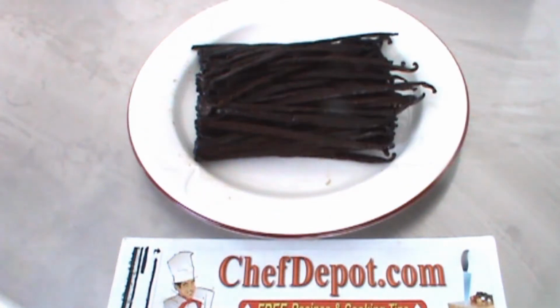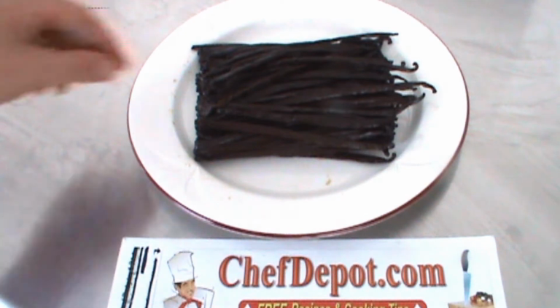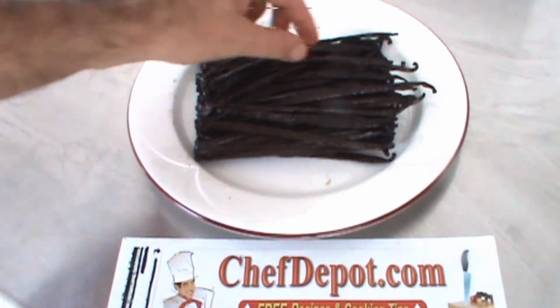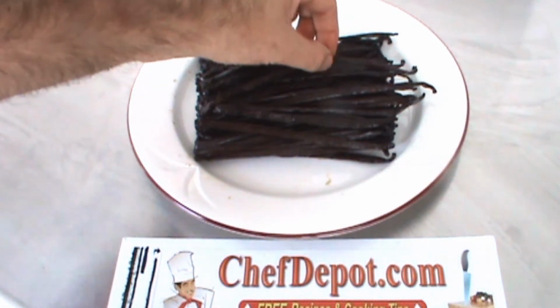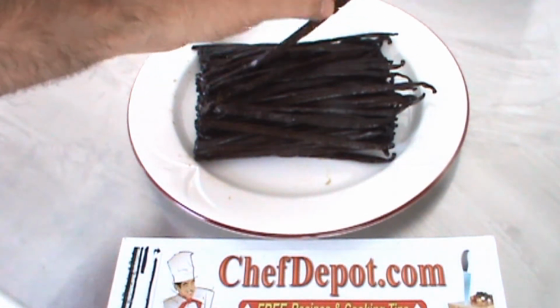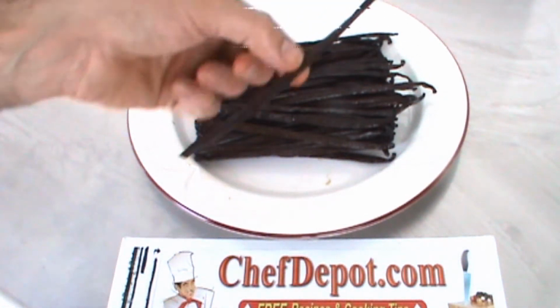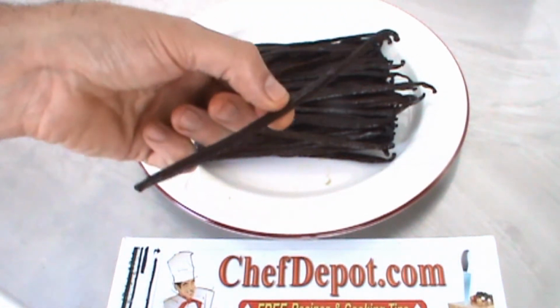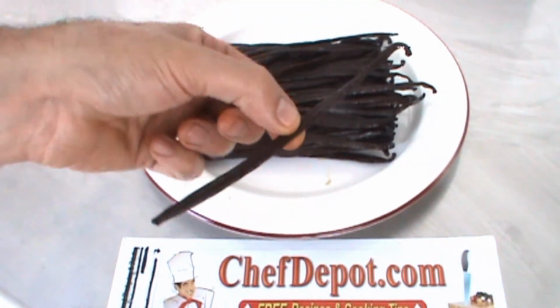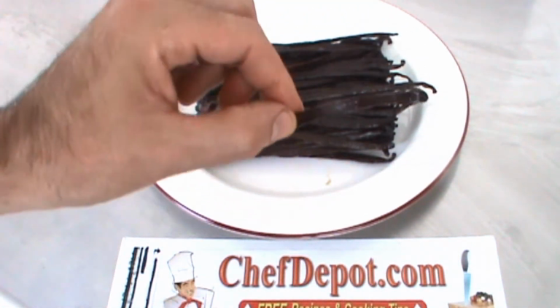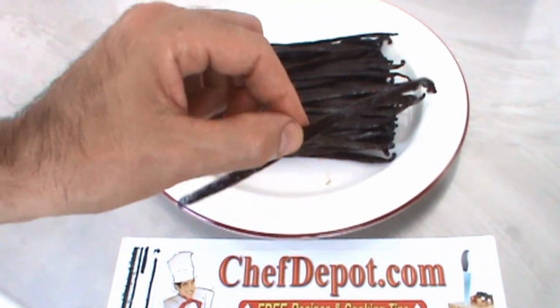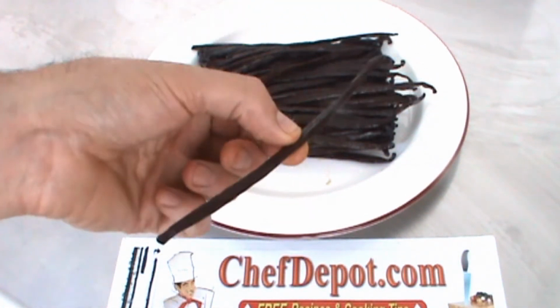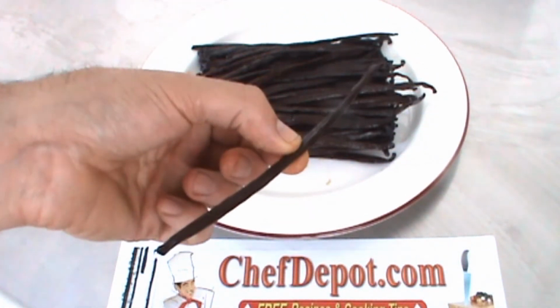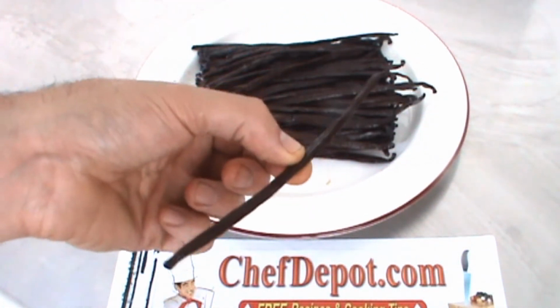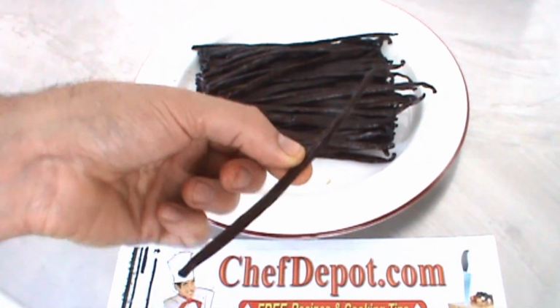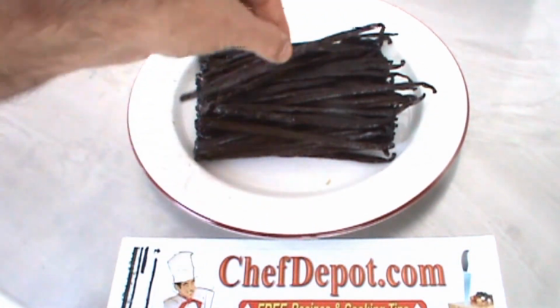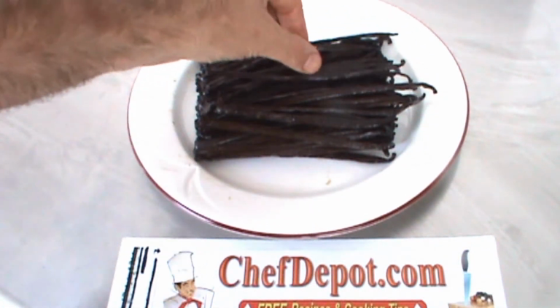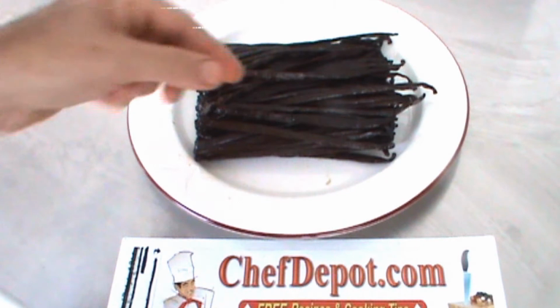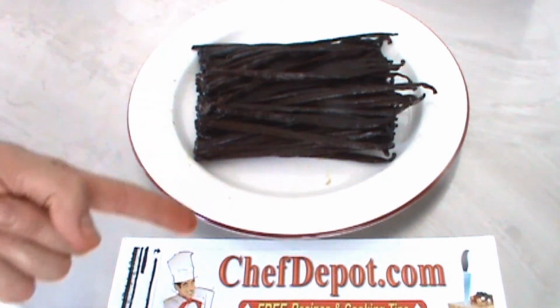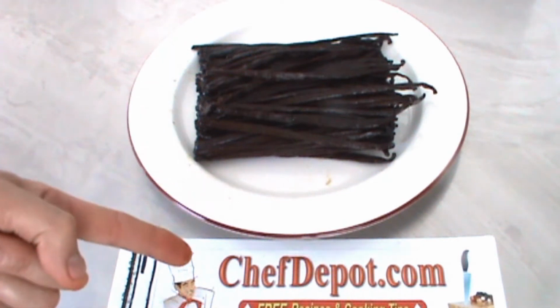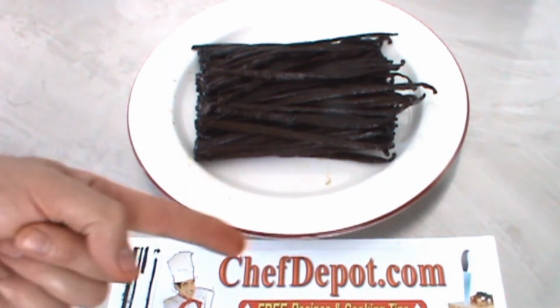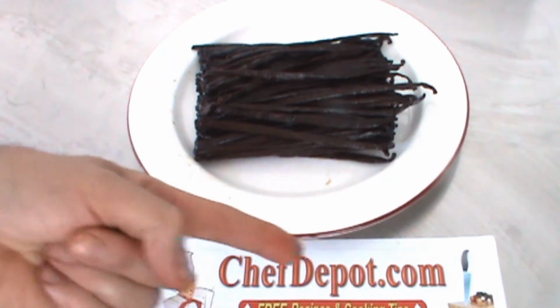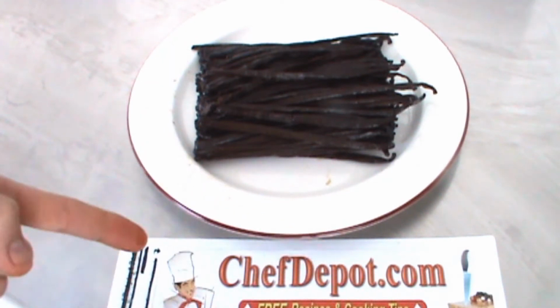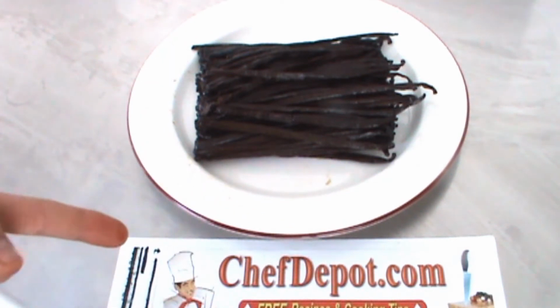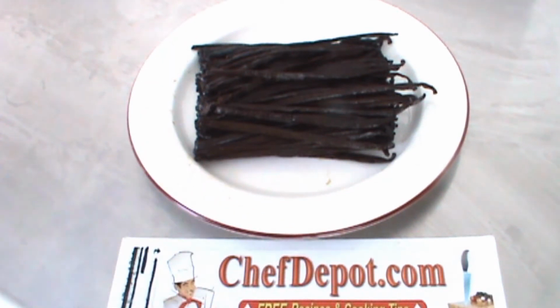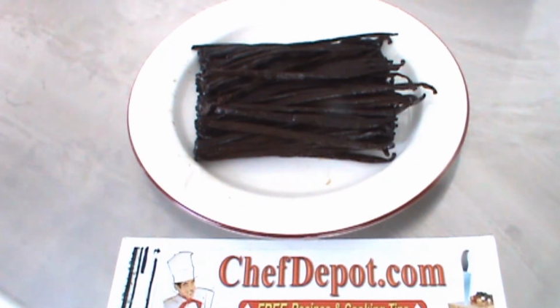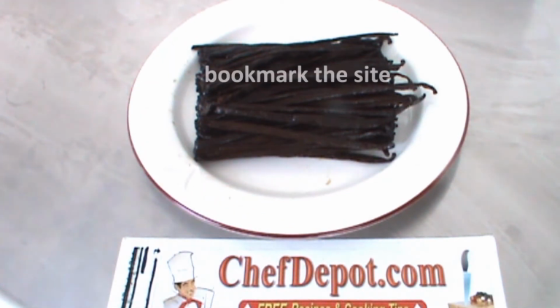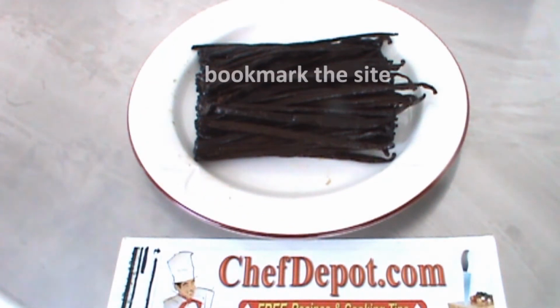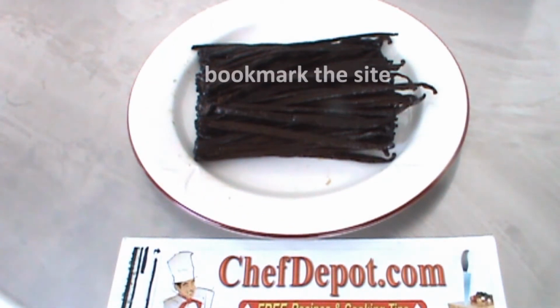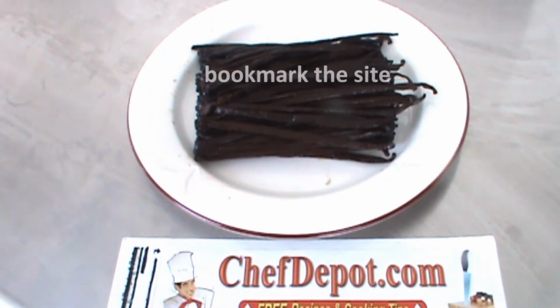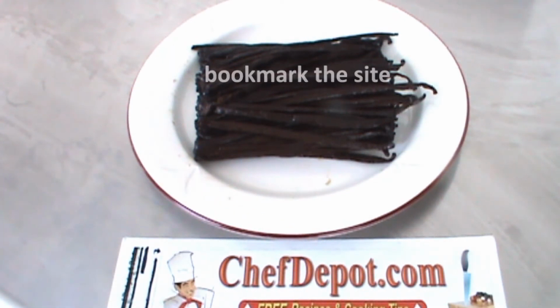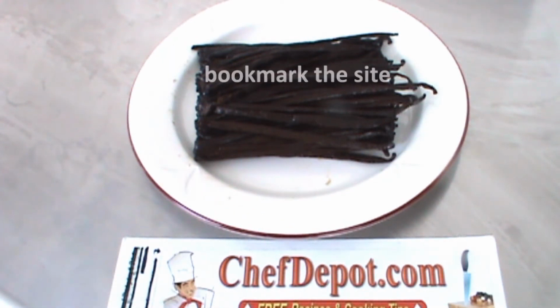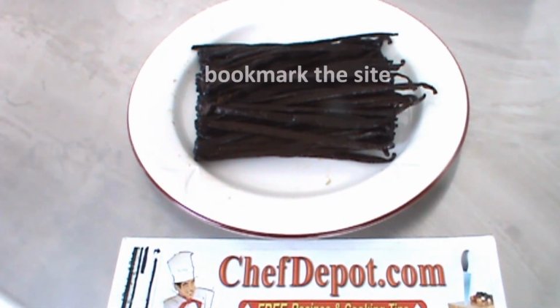You can use these vanilla beans to make your own vanilla extract. The recipe is on our site at chefdepot.com. Thanks for watching — have a great day!